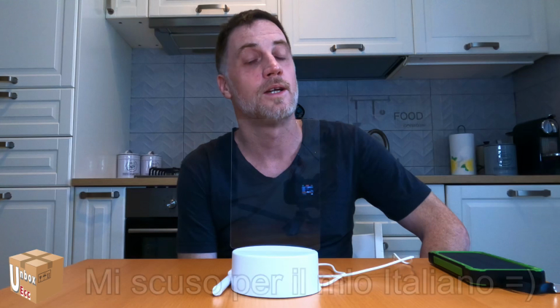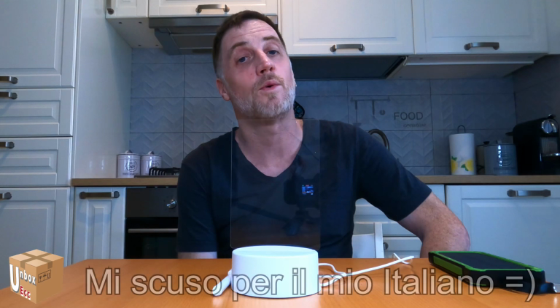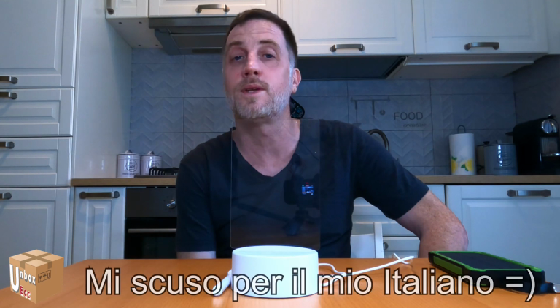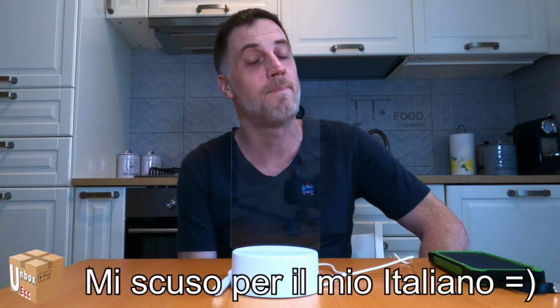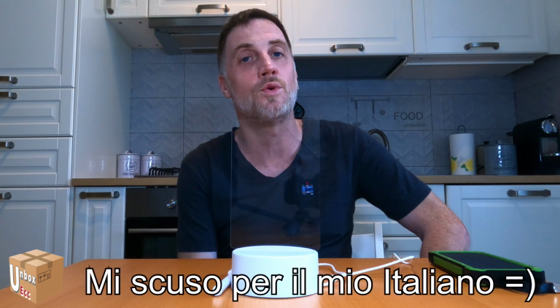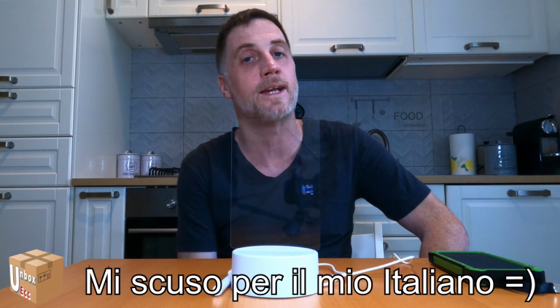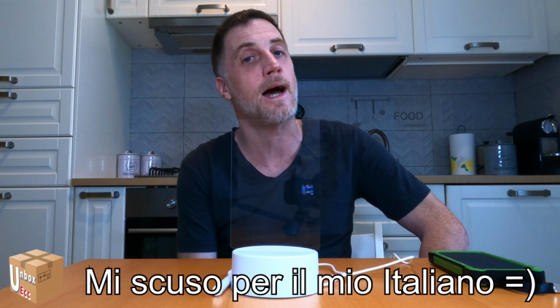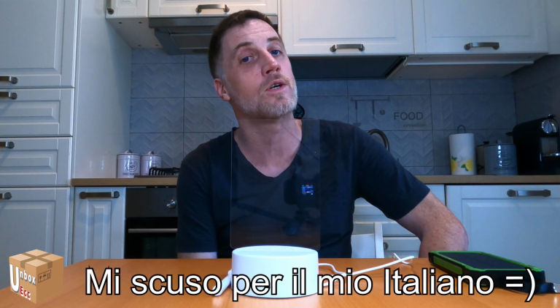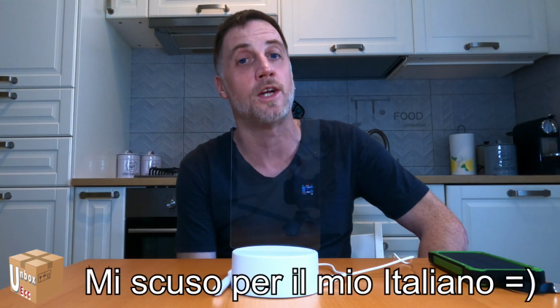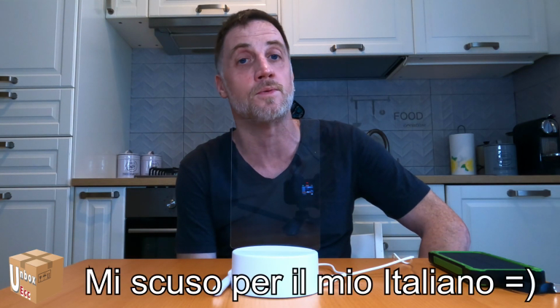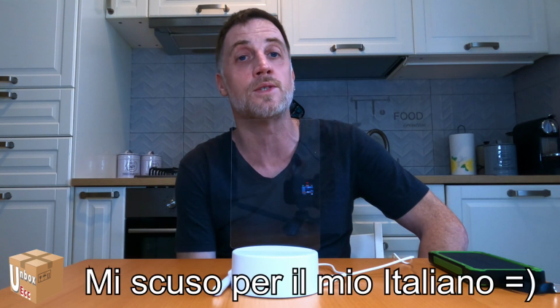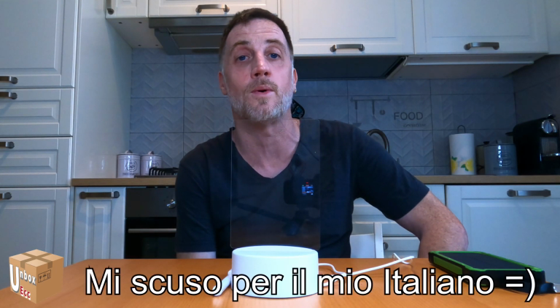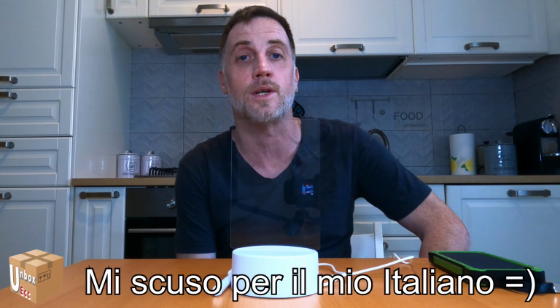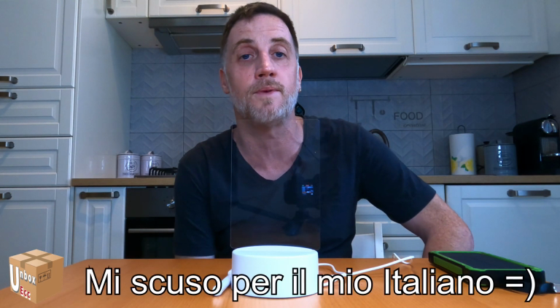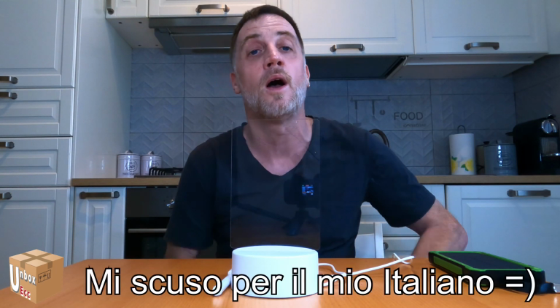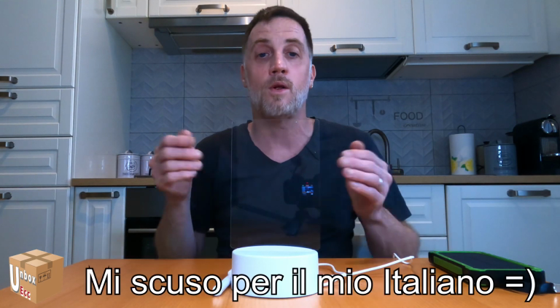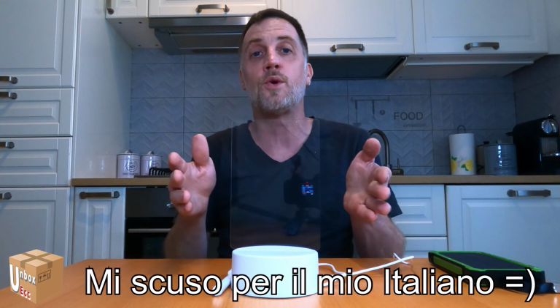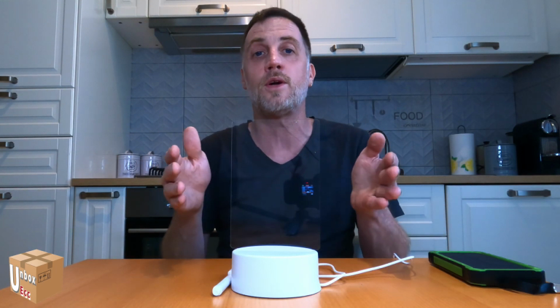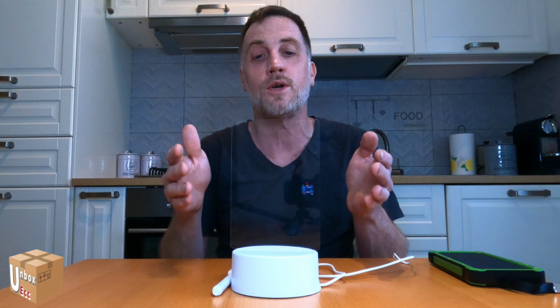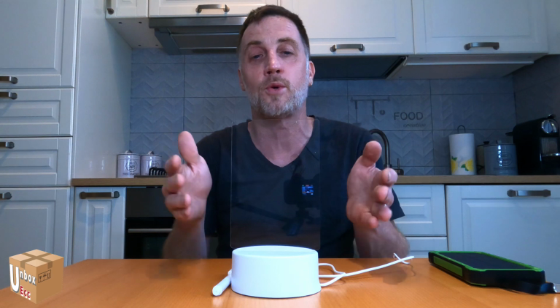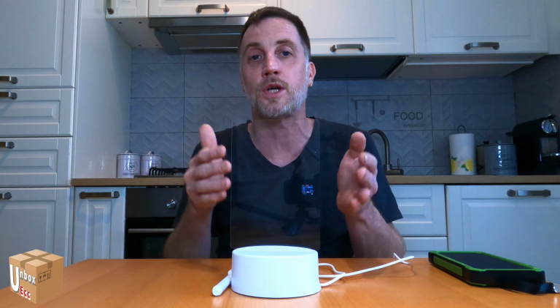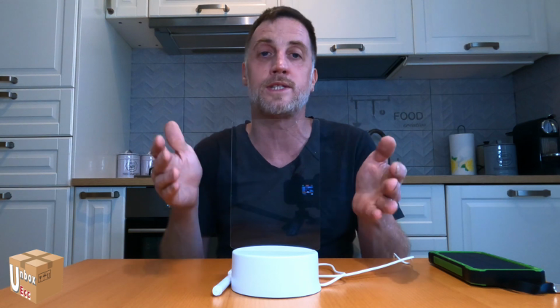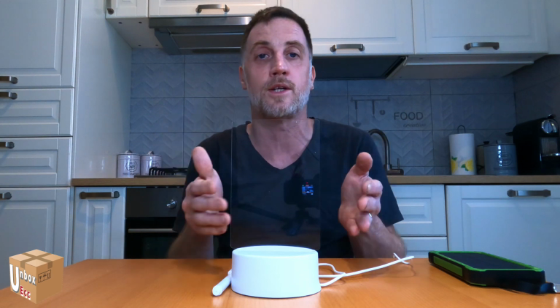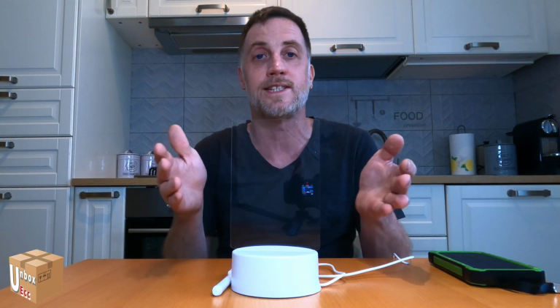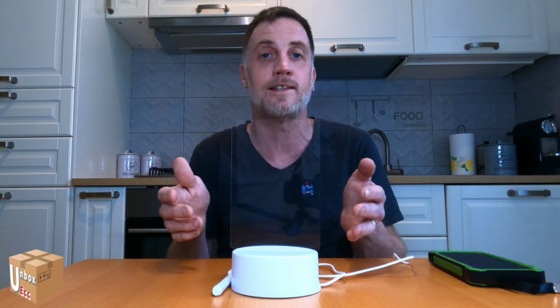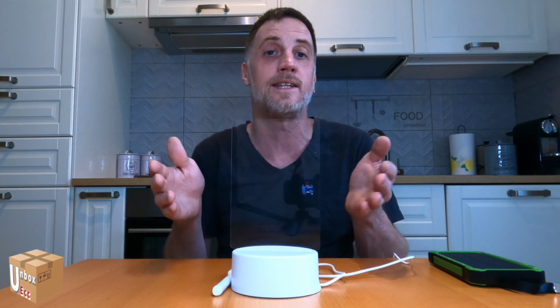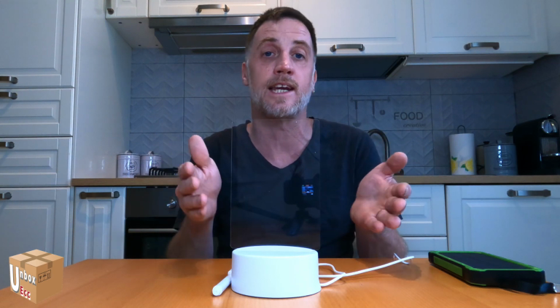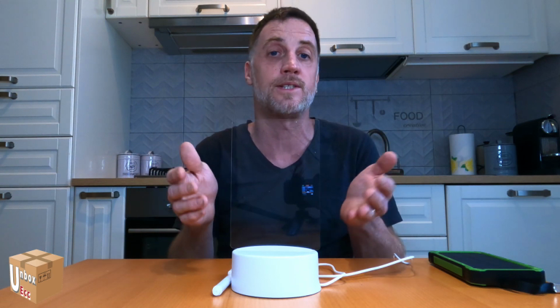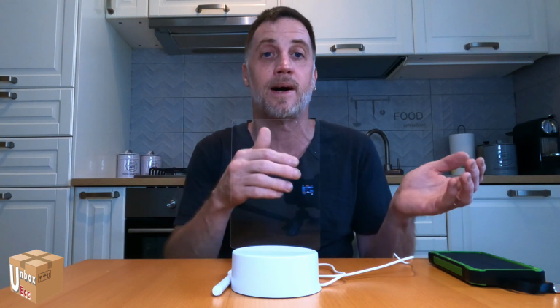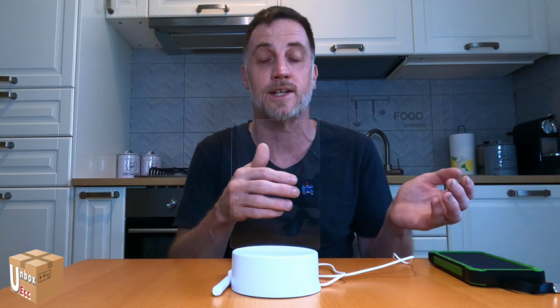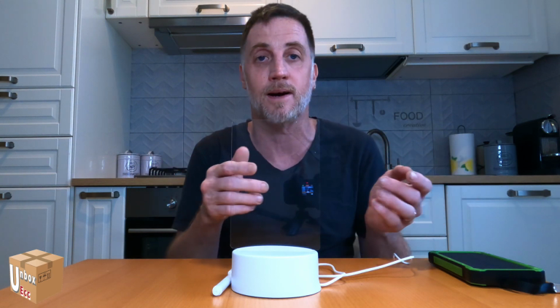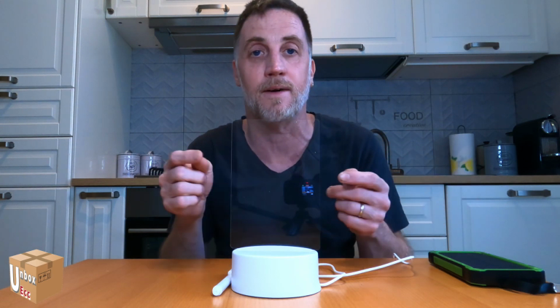Hello everyone, welcome to my channel Unboxing Chainsaw Suggests. Here we have another video. The product of today is another product that I bought with the Sandy from AliExpress a couple of weeks ago.